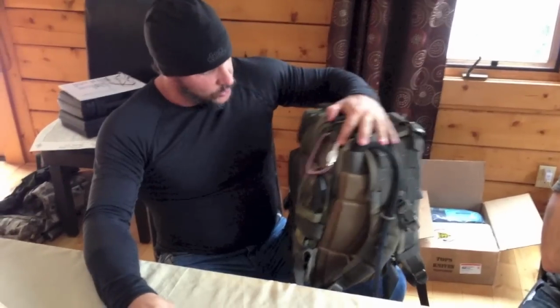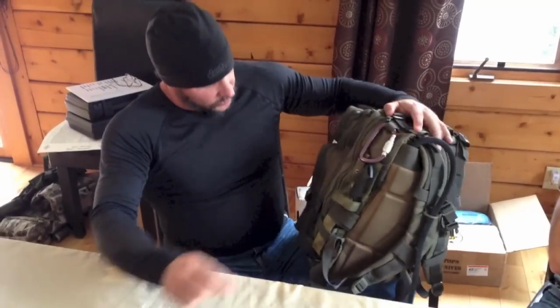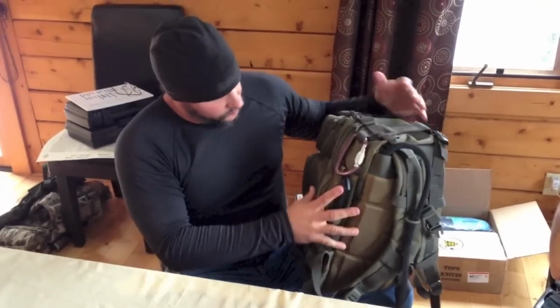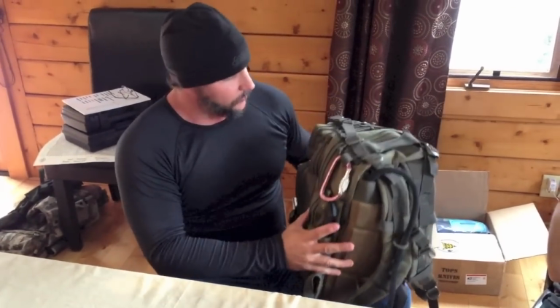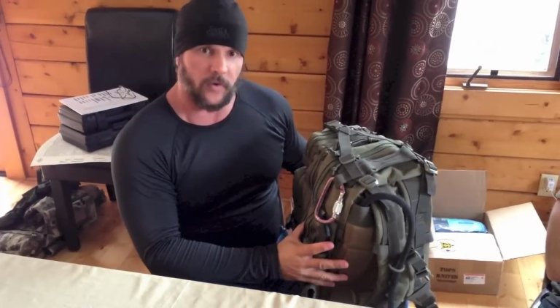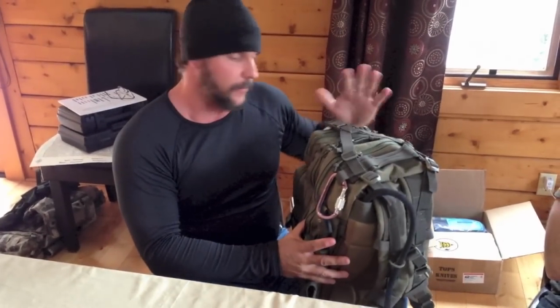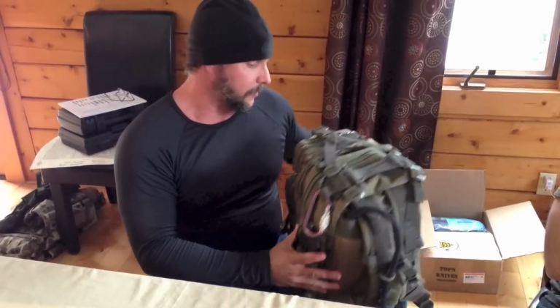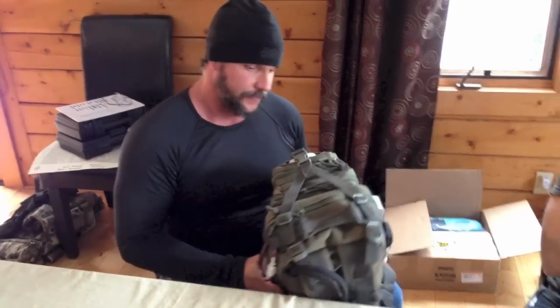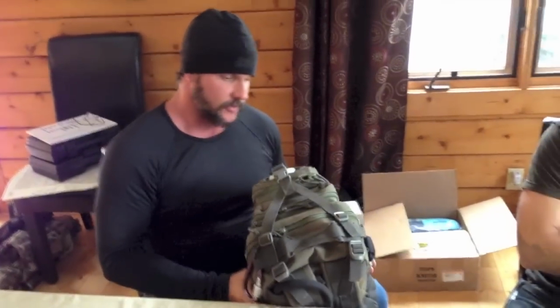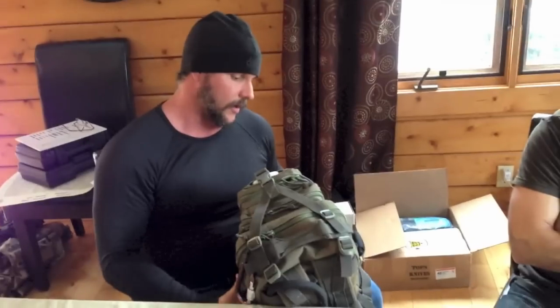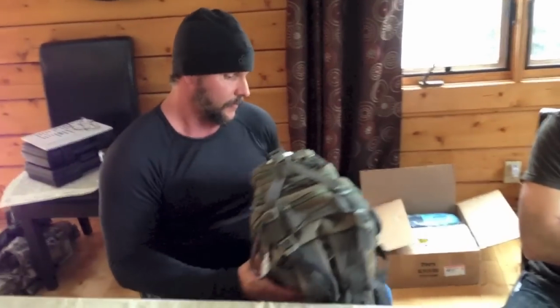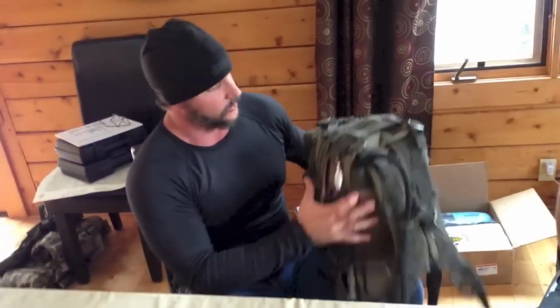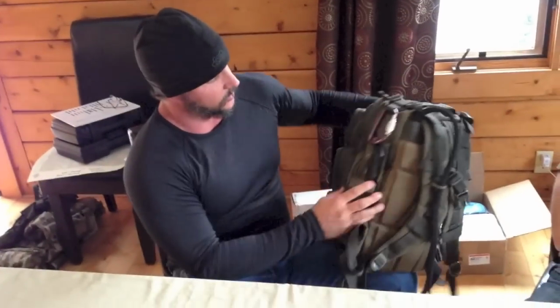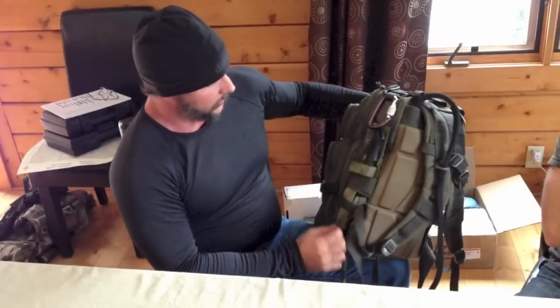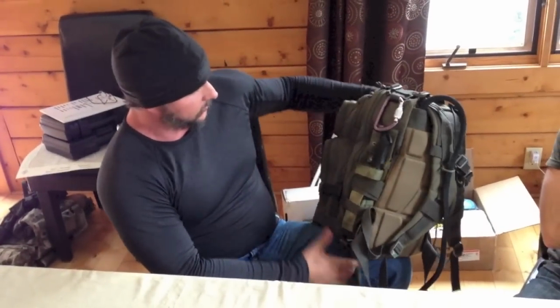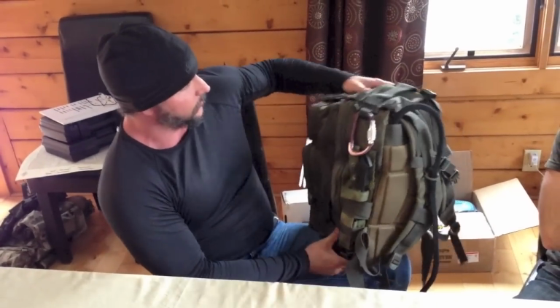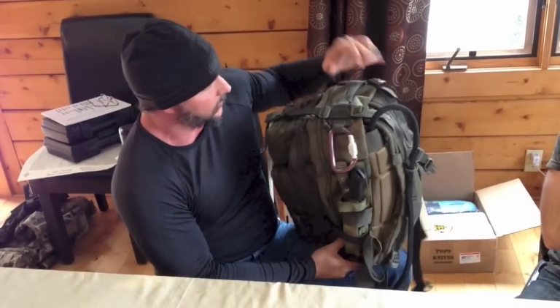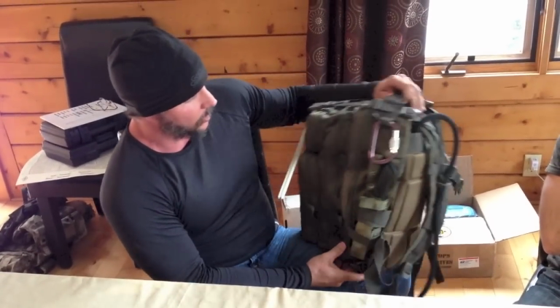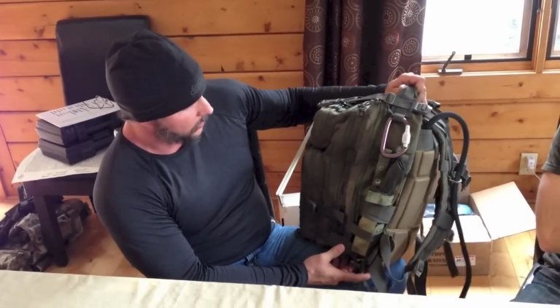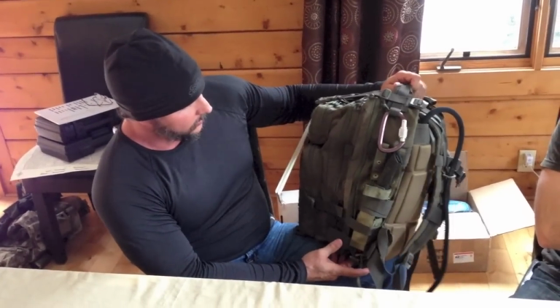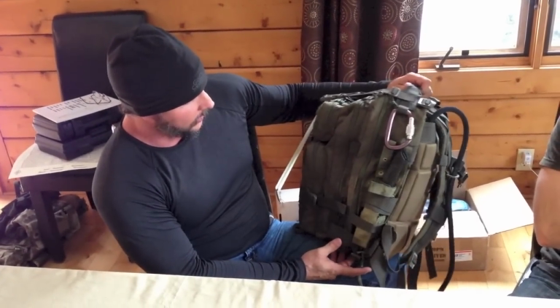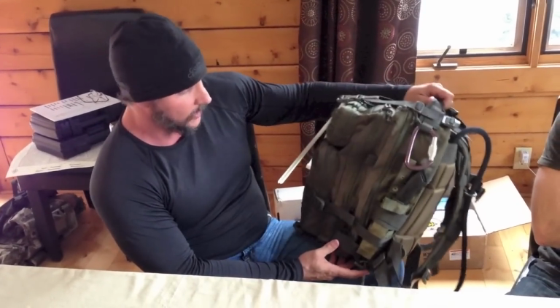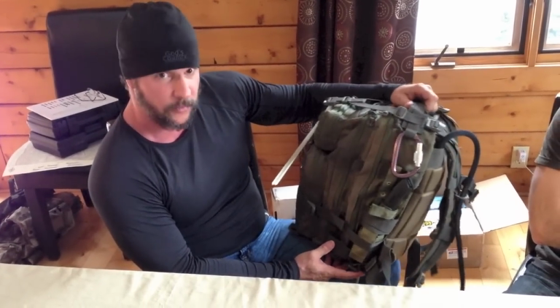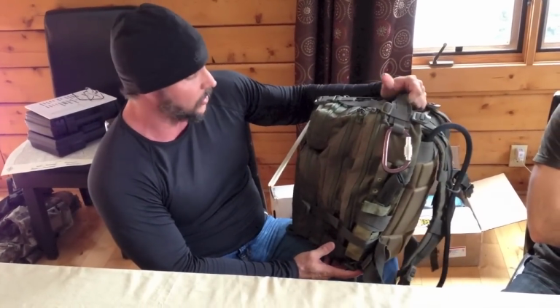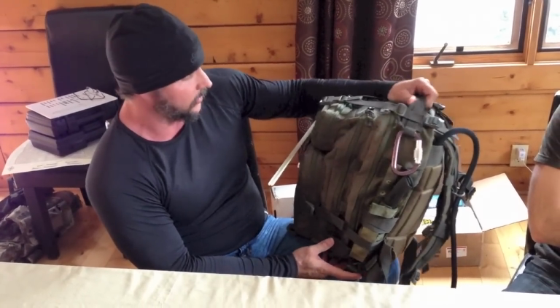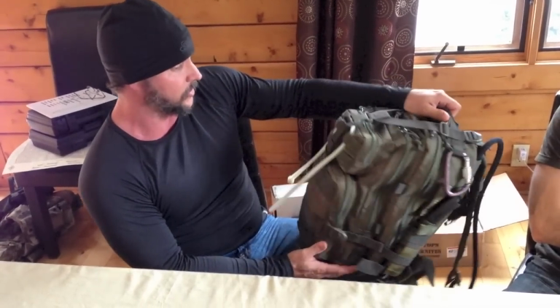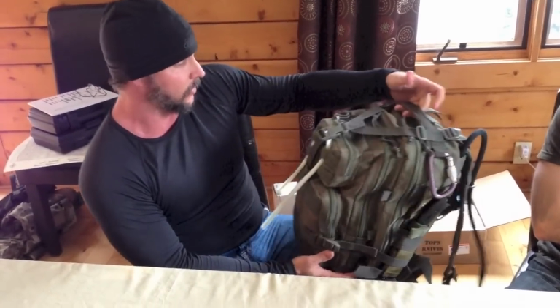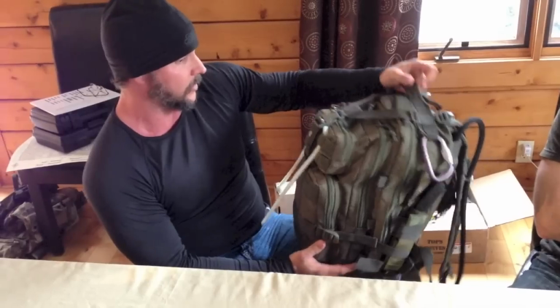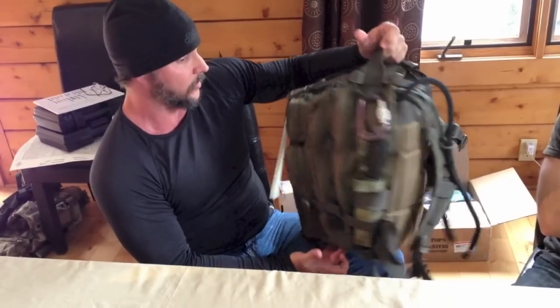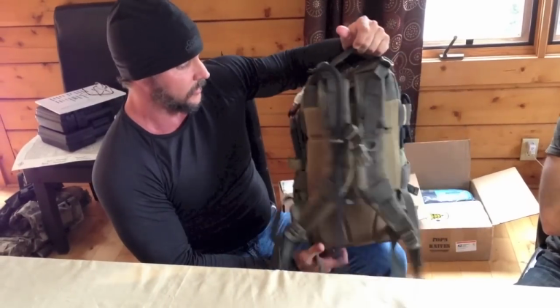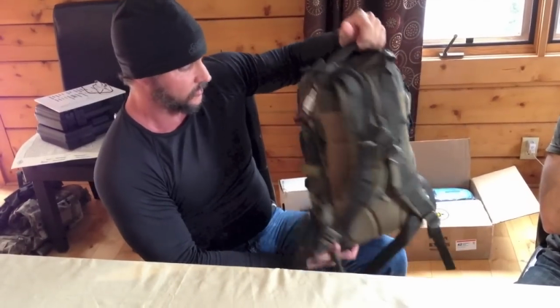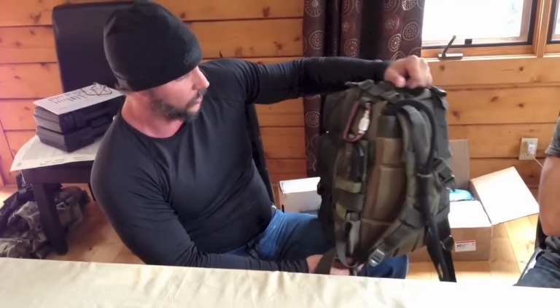Joe TeddEye here. I'm going to go over my bug out bag. As you can see, it's not too big. This is something I keep in my car. I do have one for my truck and it's much bigger, but I'm going to go over the contents of this thing real quick.